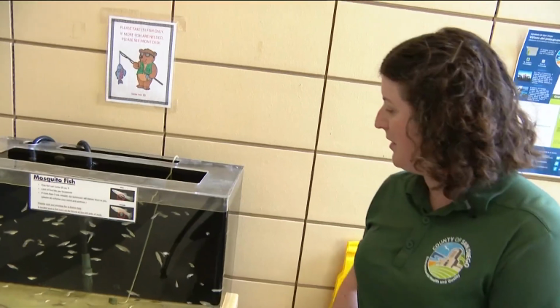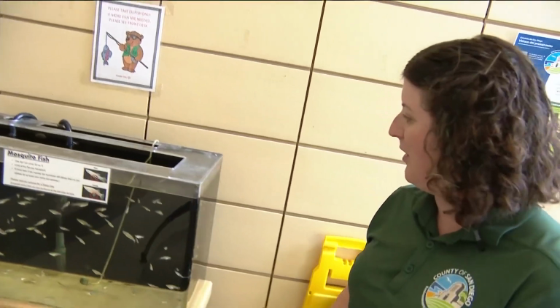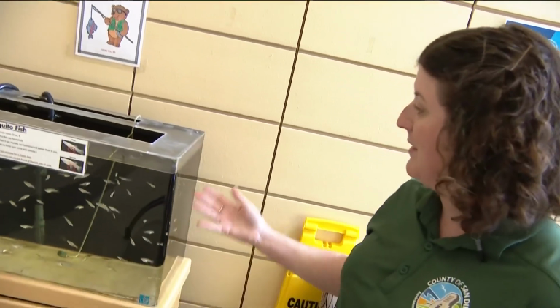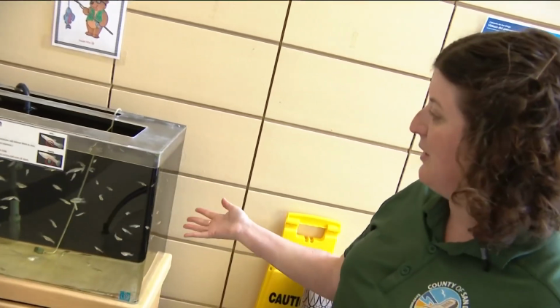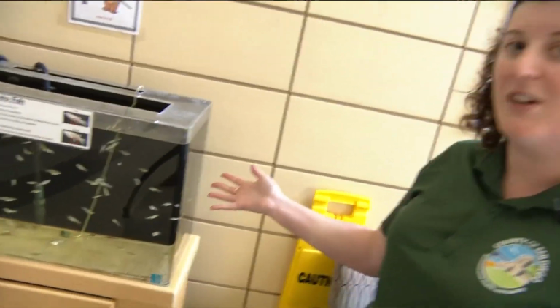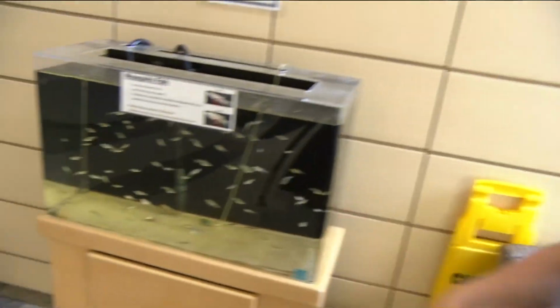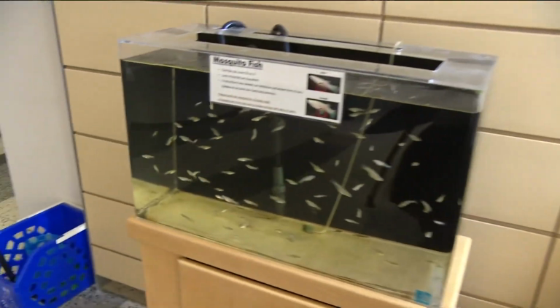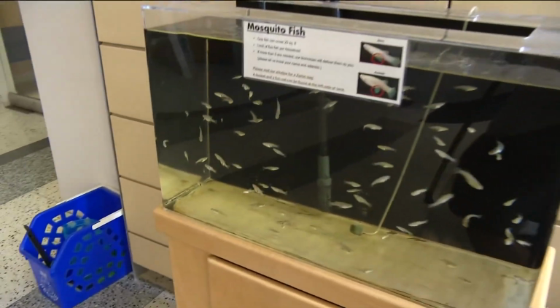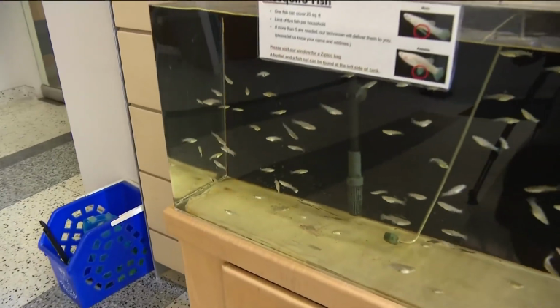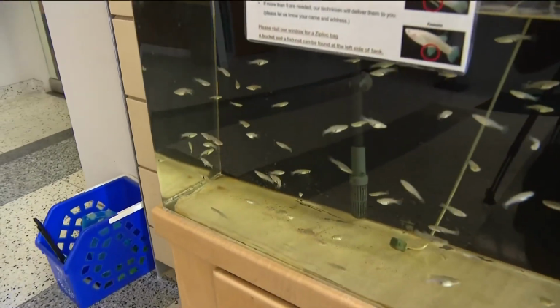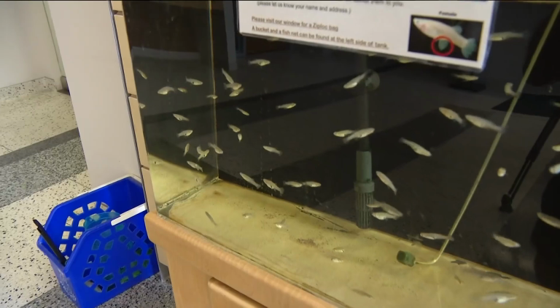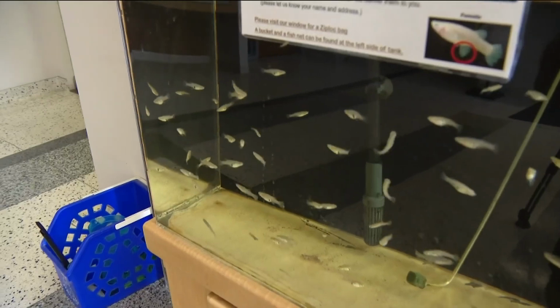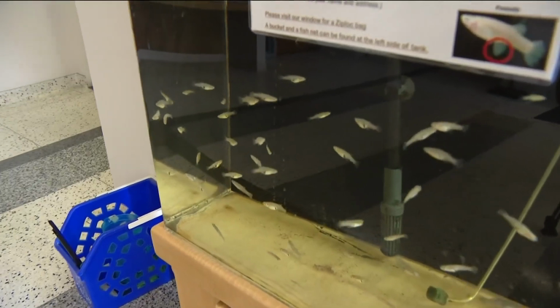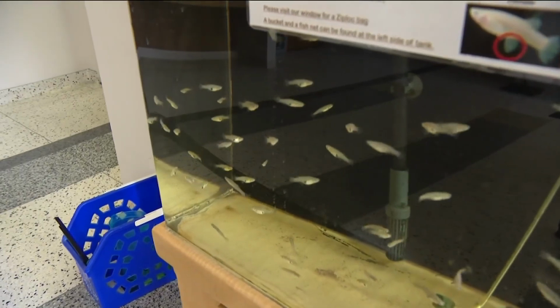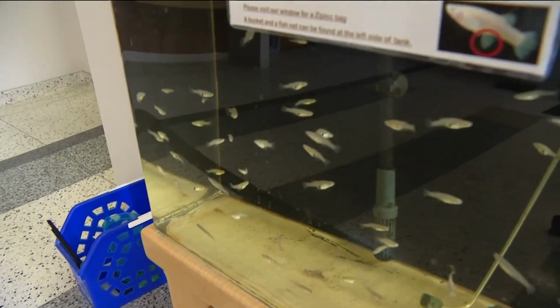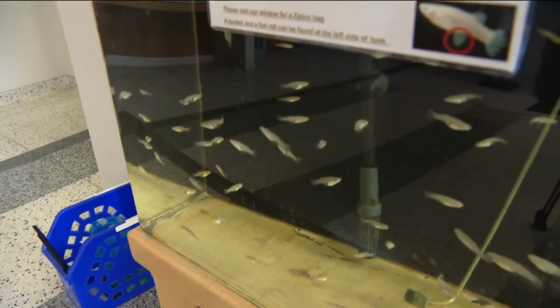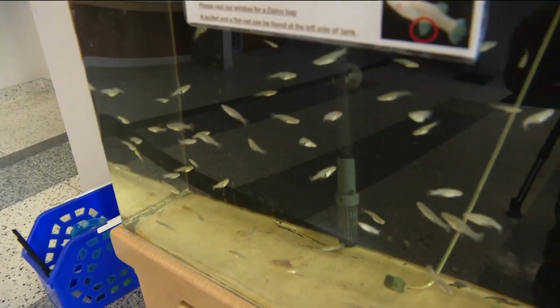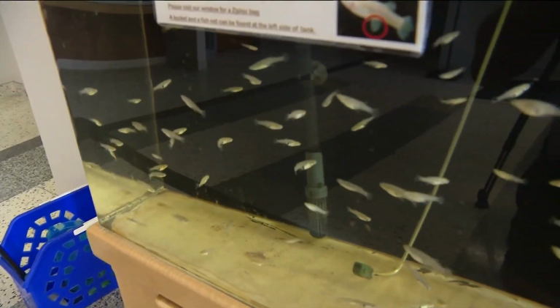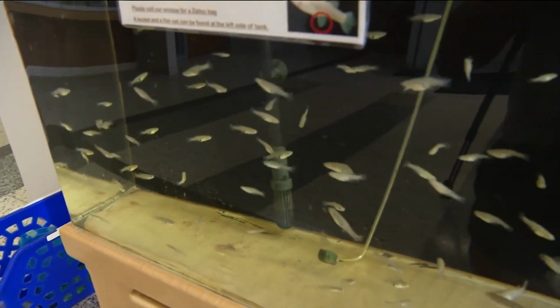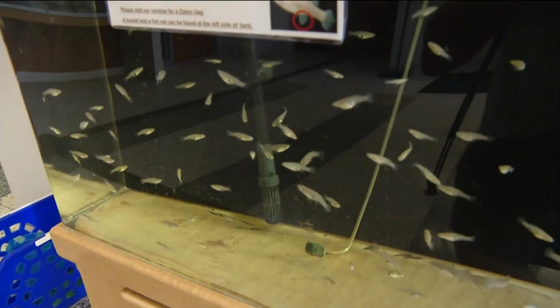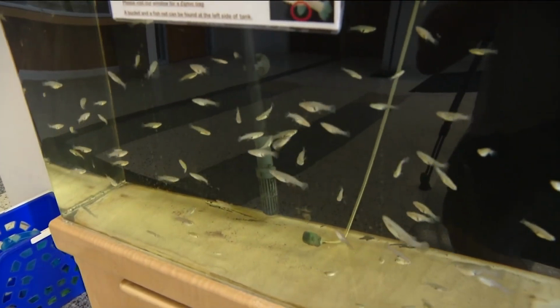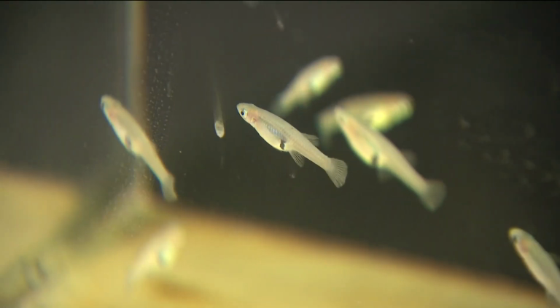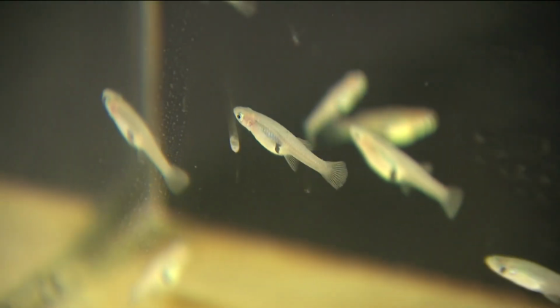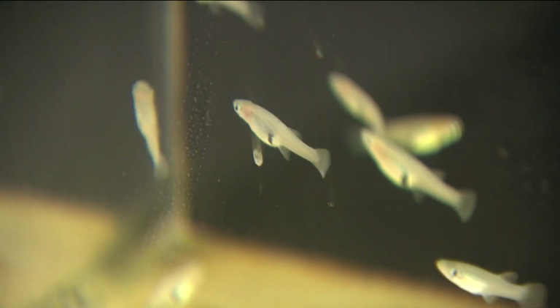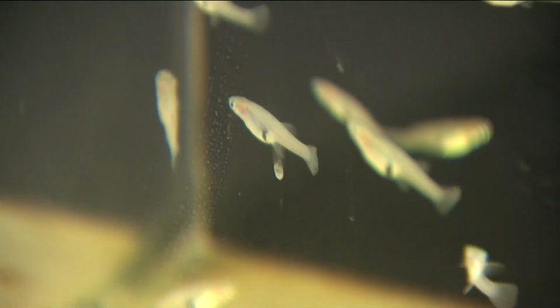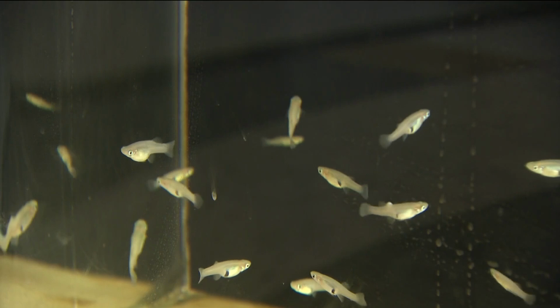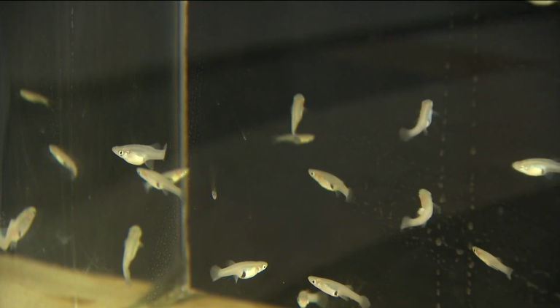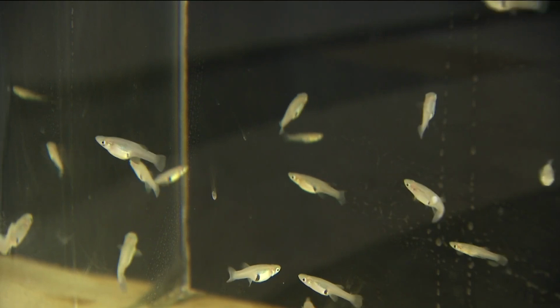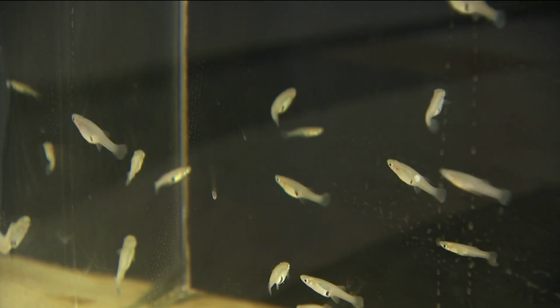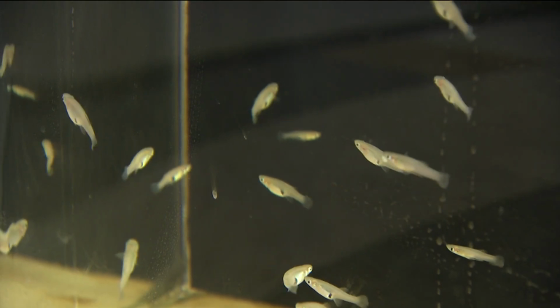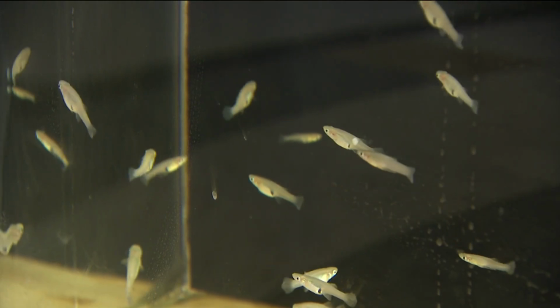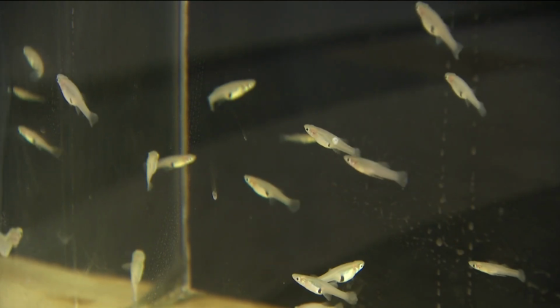Here are our mosquito fish. These fish love to eat mosquito larvae. You can pick them up for free at their office in Kearney Mesa or at one of their 10 distribution sites throughout the county.